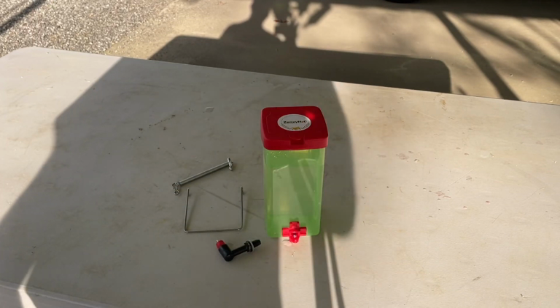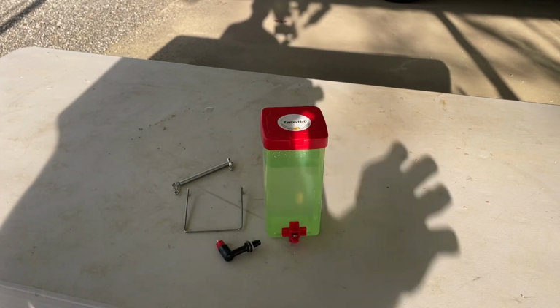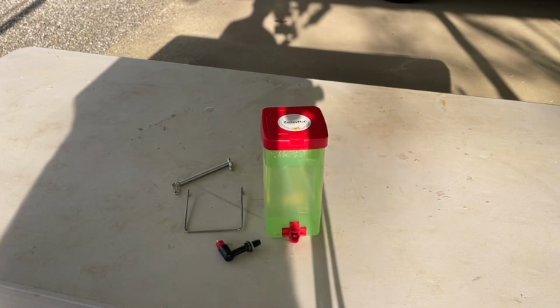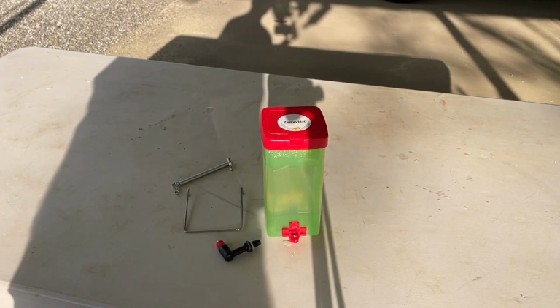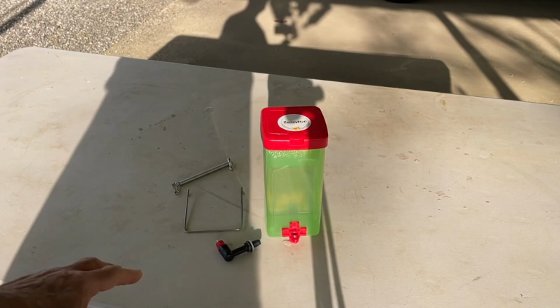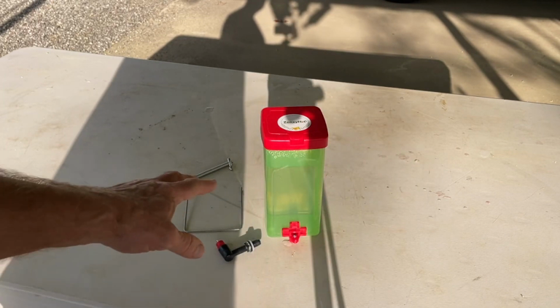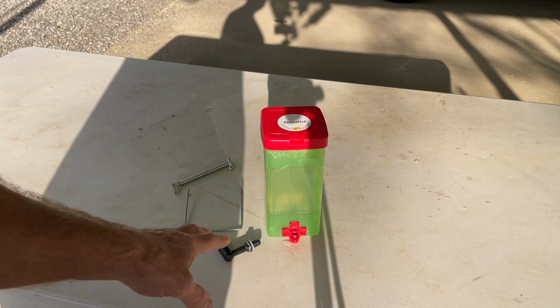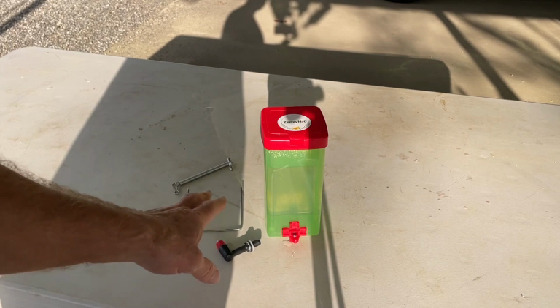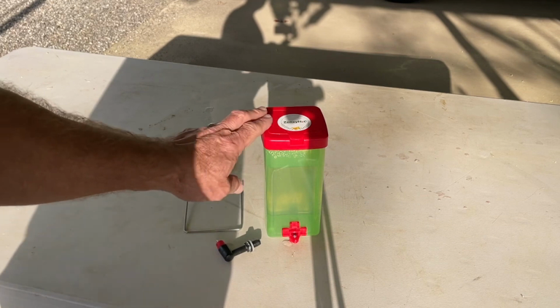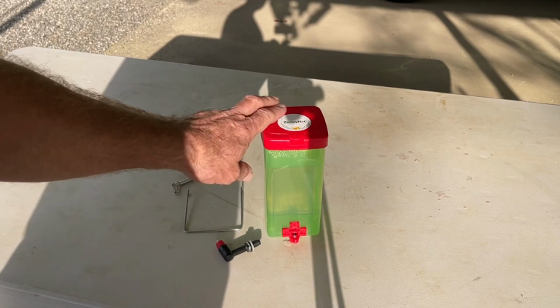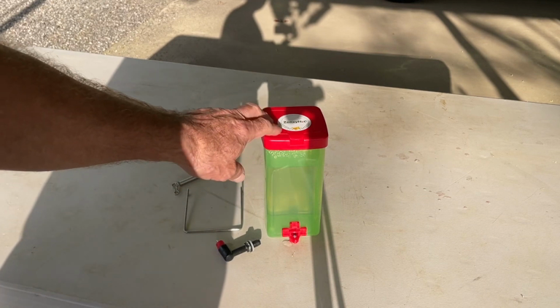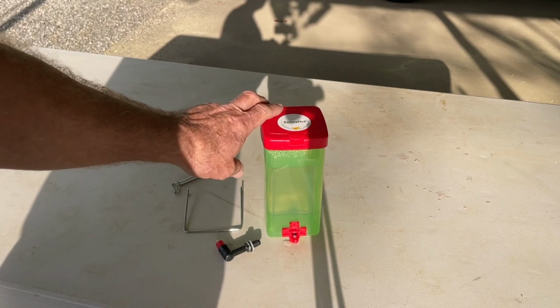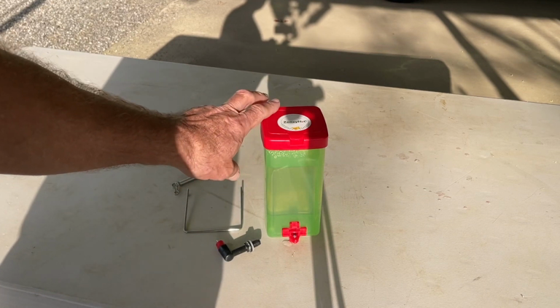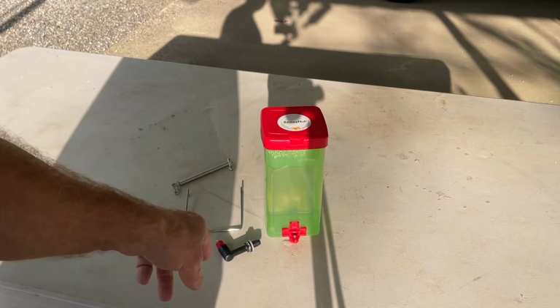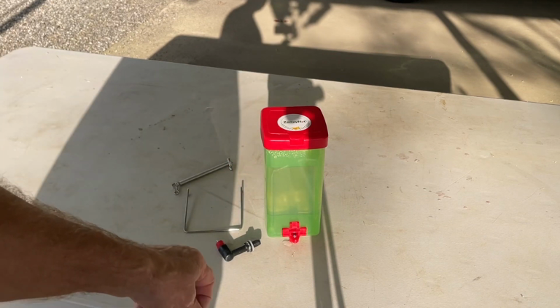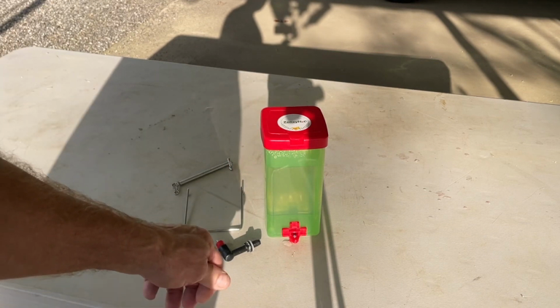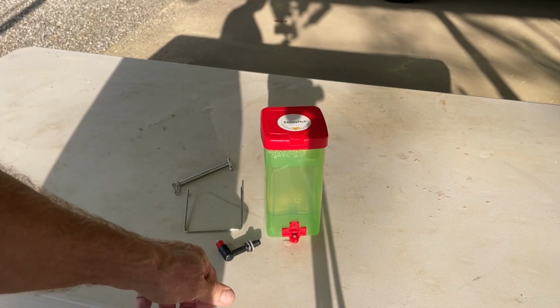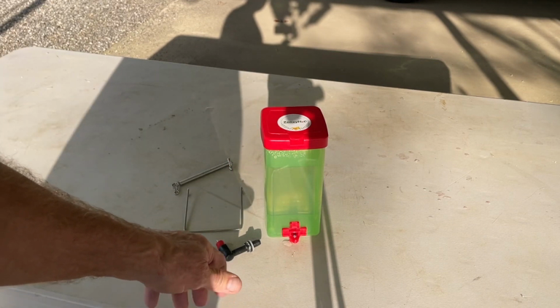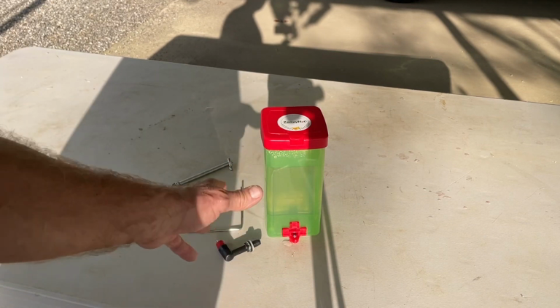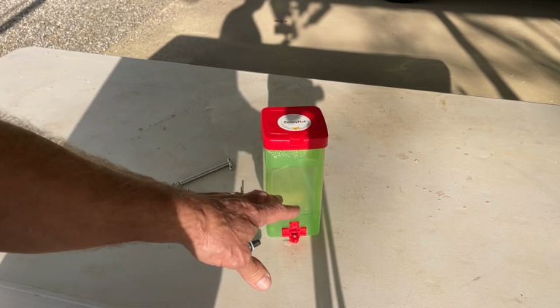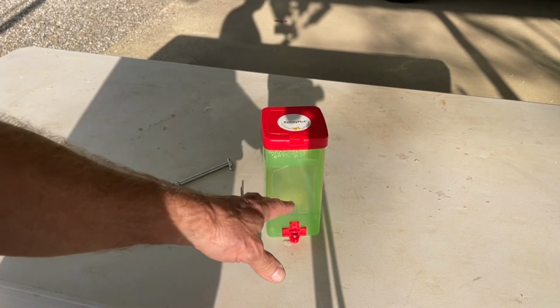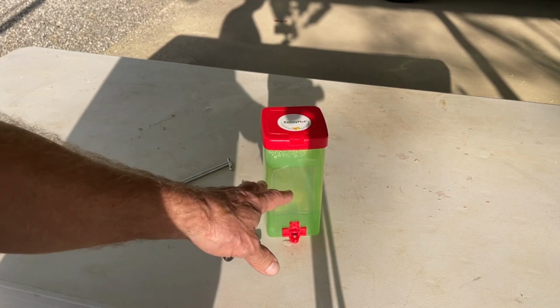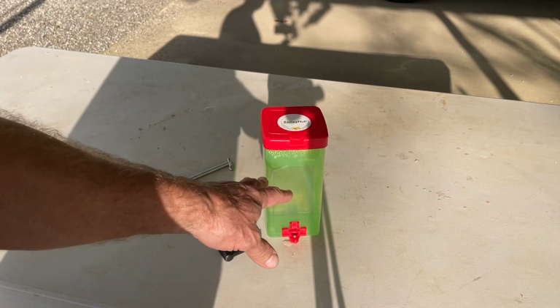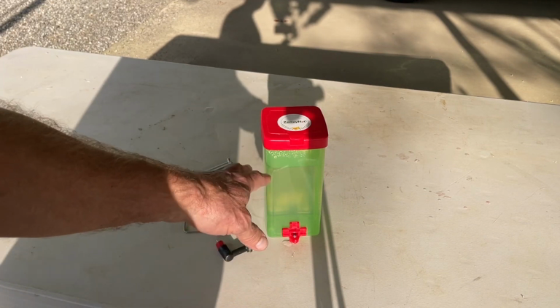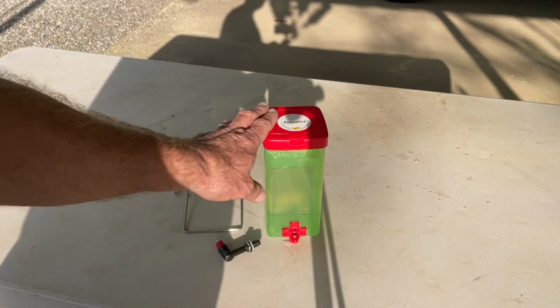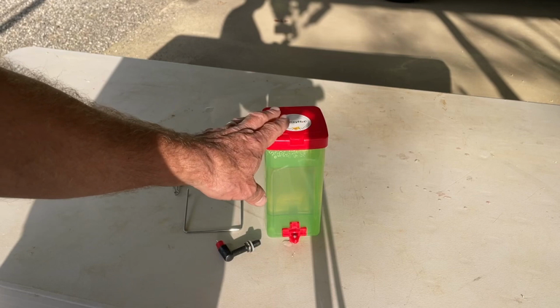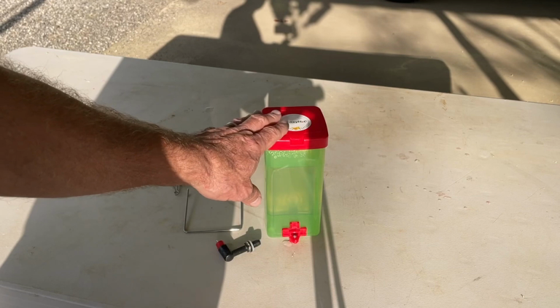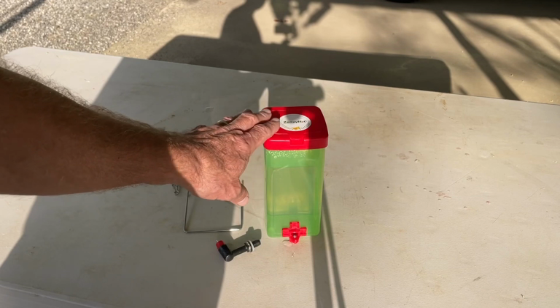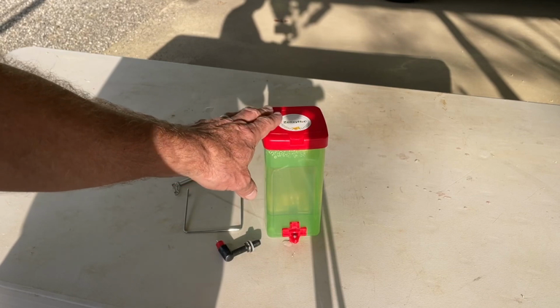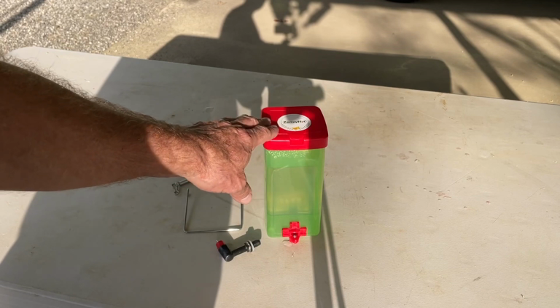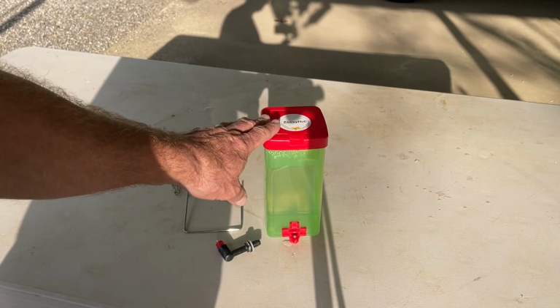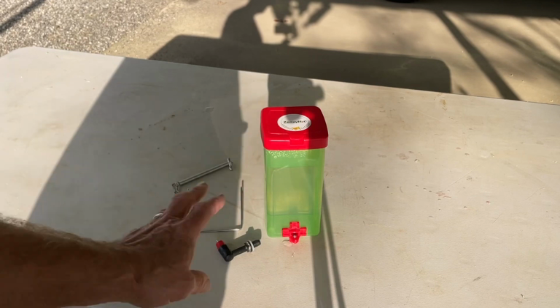So if you're looking for a good watering system for your initial baby chicks, this is a good one. You're going to need more water the more chicks you have, but this works well when you have a small set number of chicks.